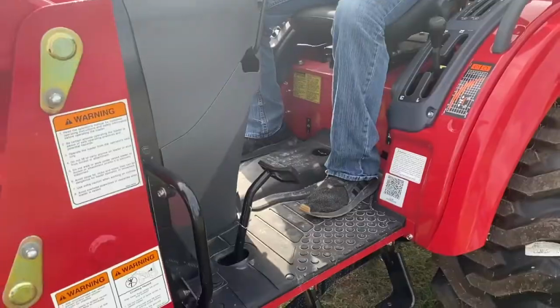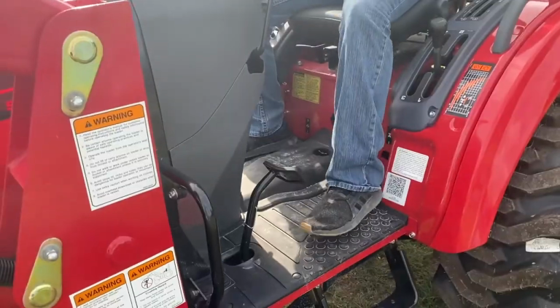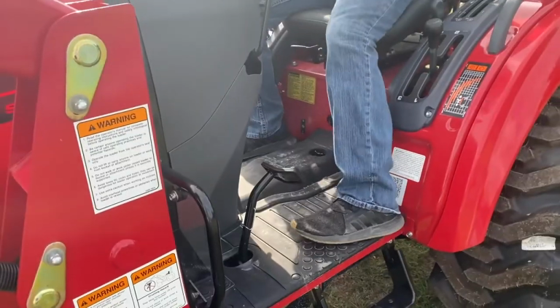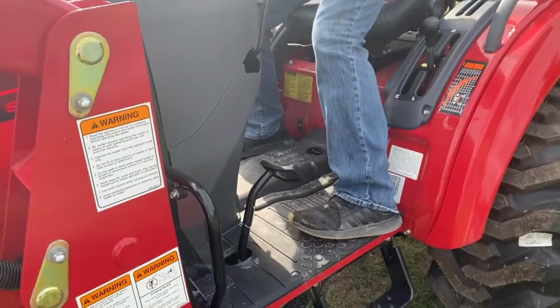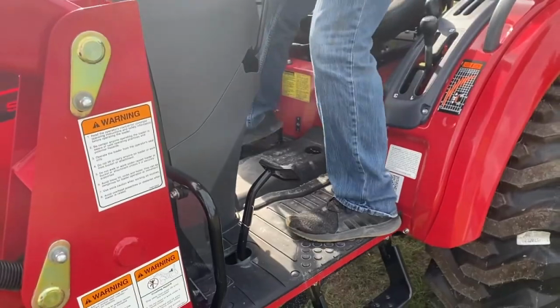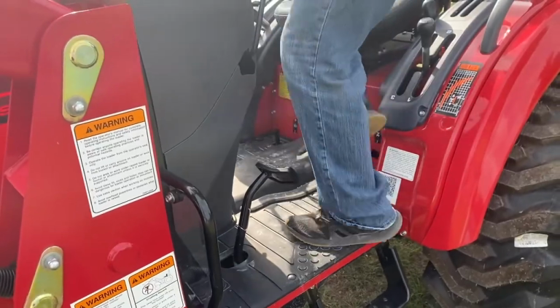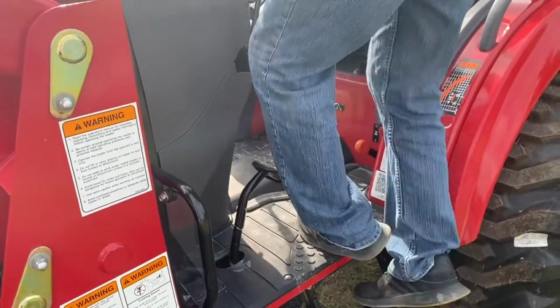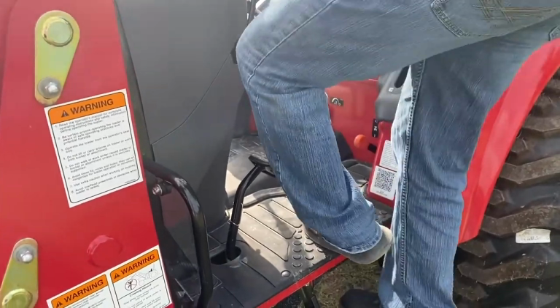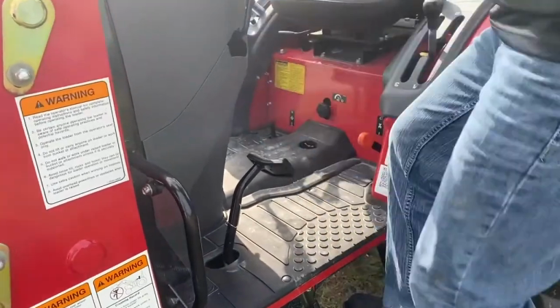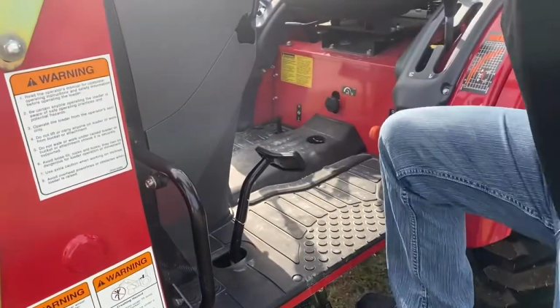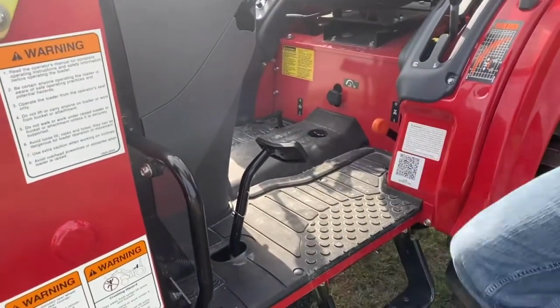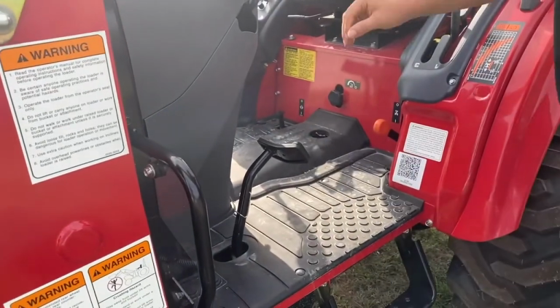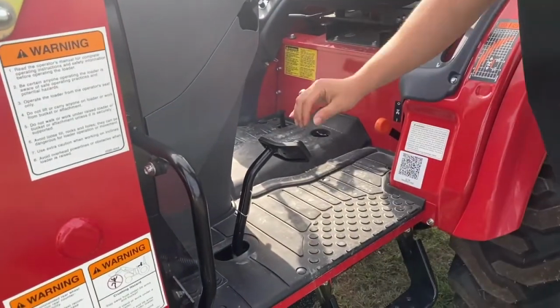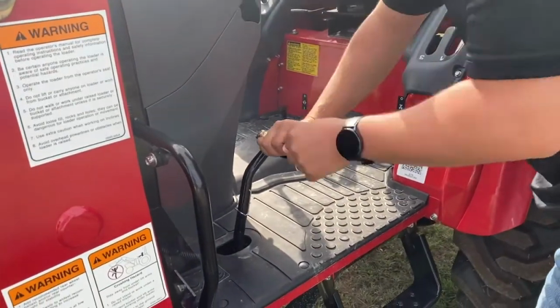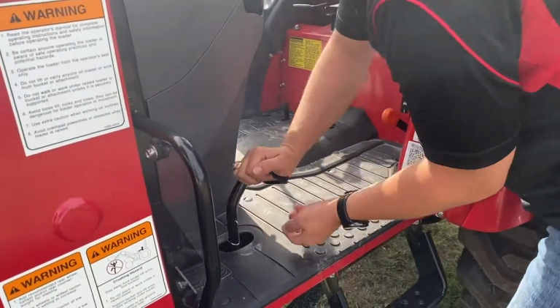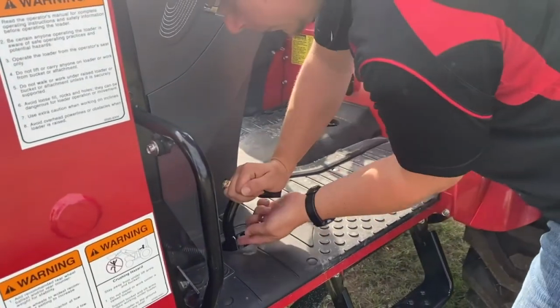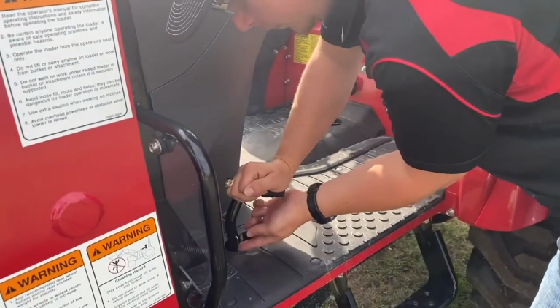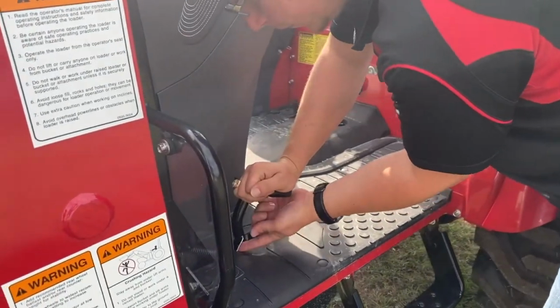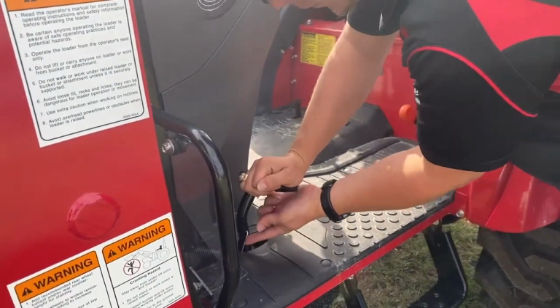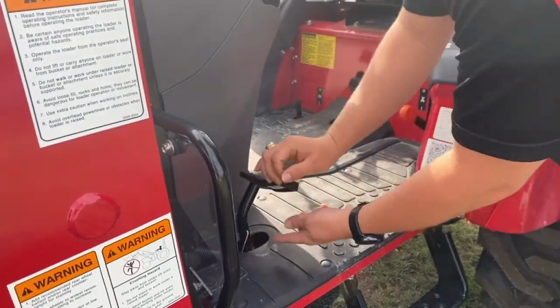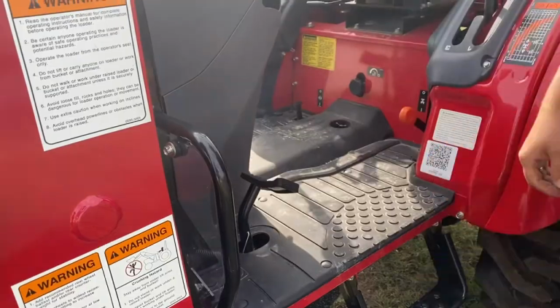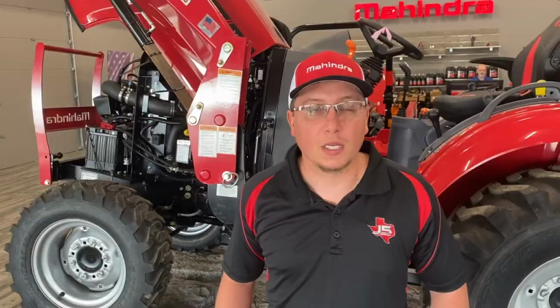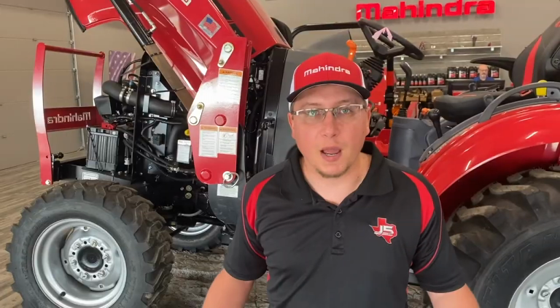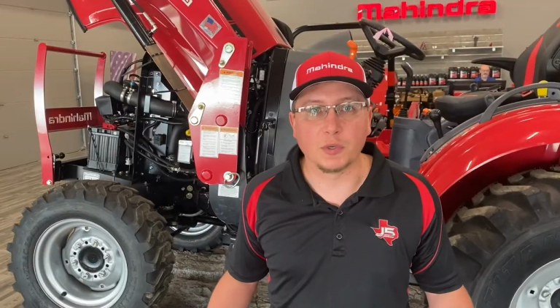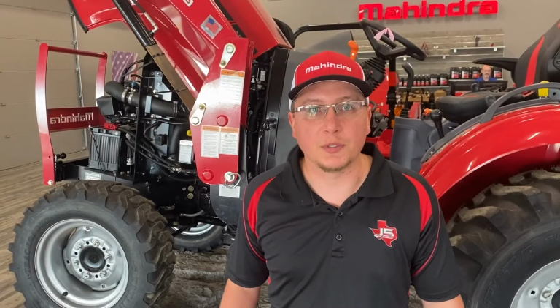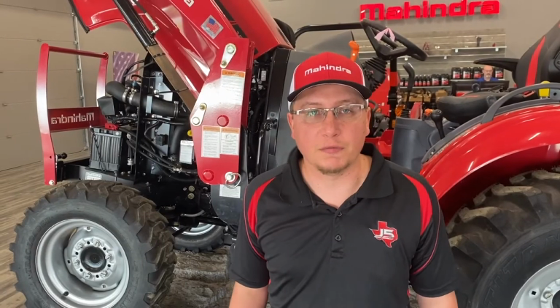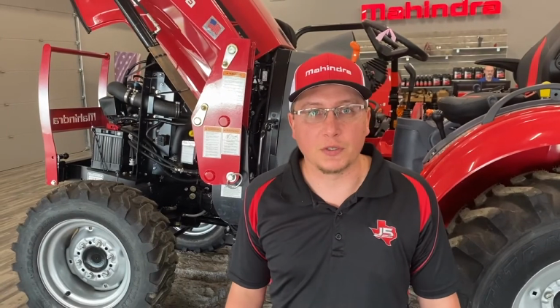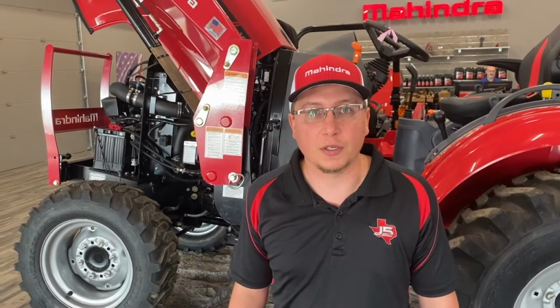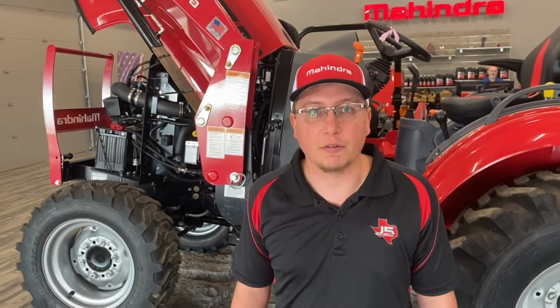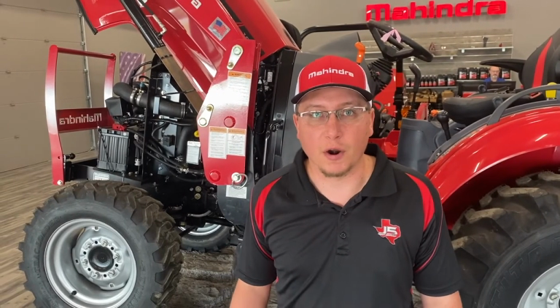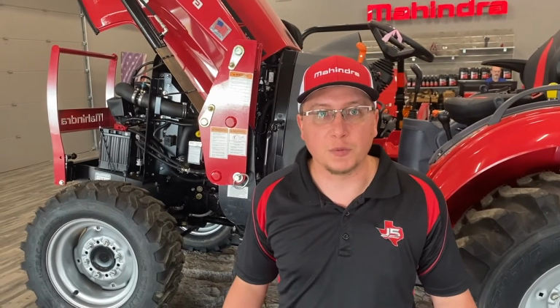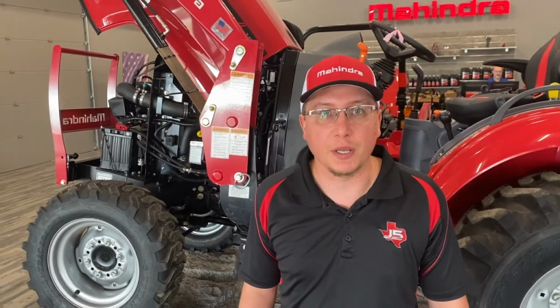It's important to do this to ensure the clutch plate does not seize to the flywheel. Keep an eye out for more tips on the official tractor of Tuff on our Facebook page.